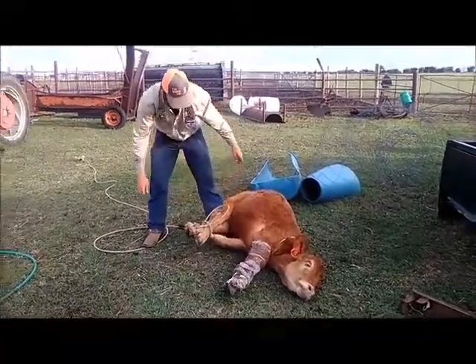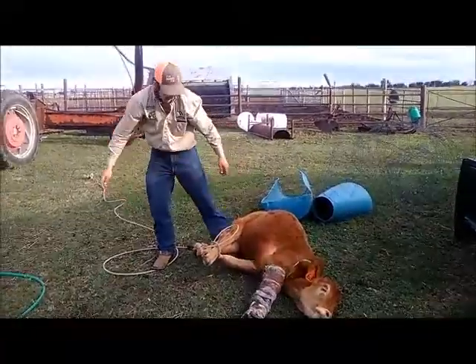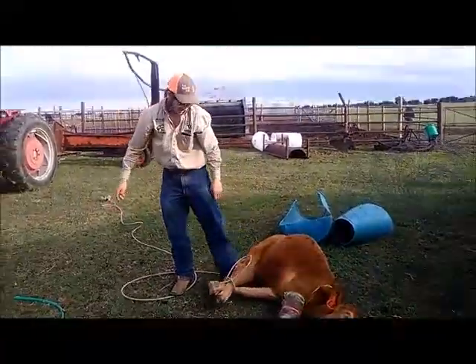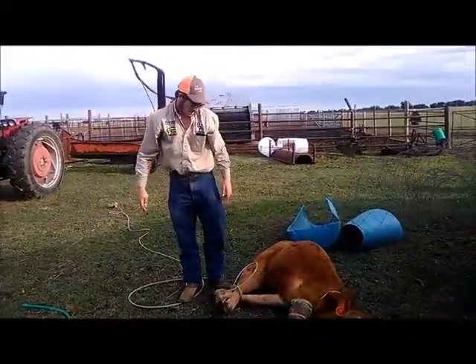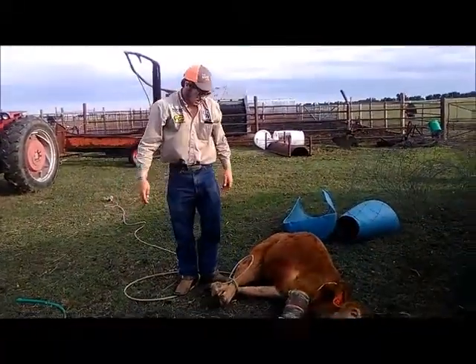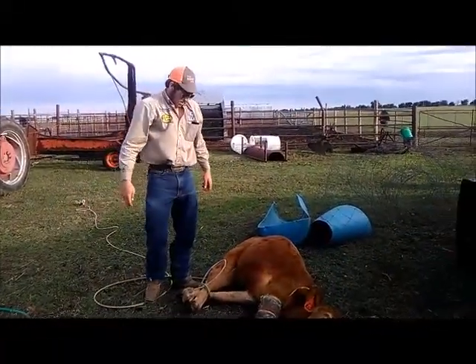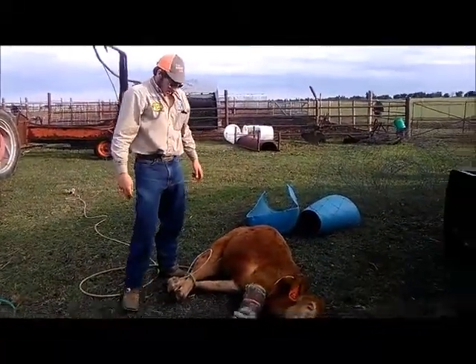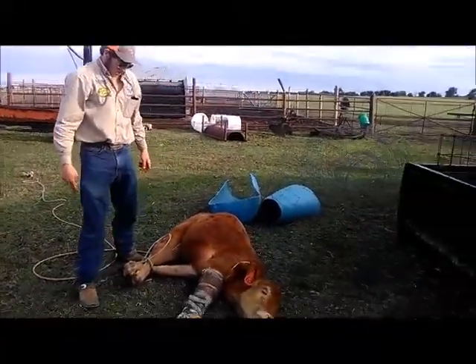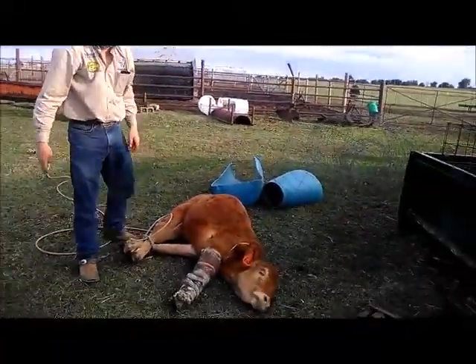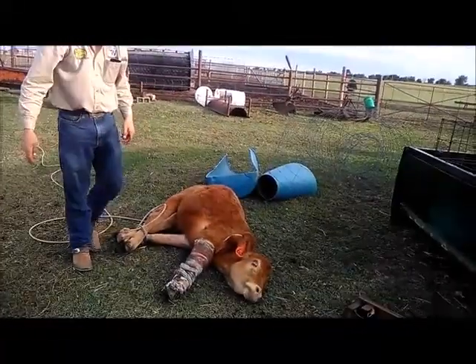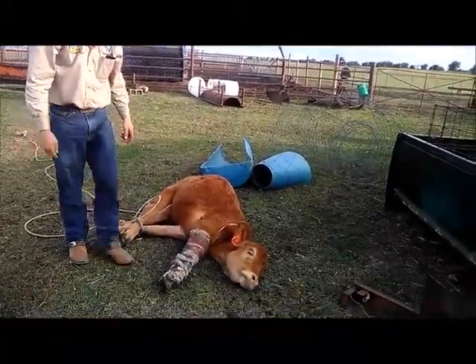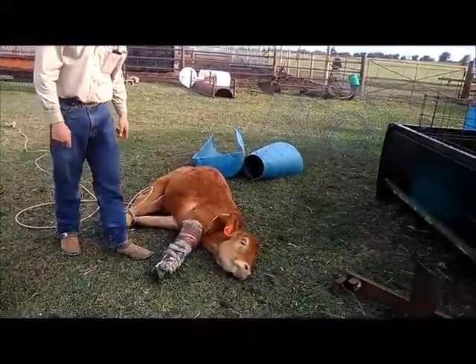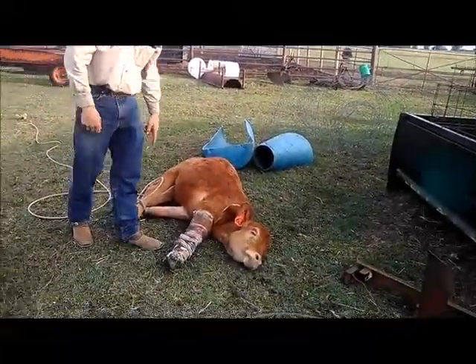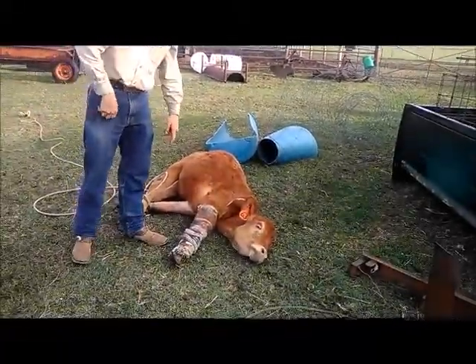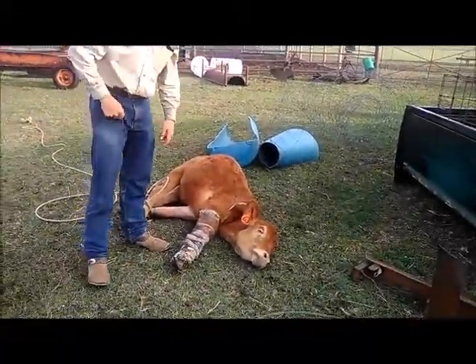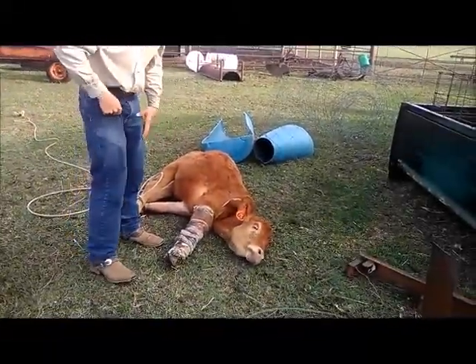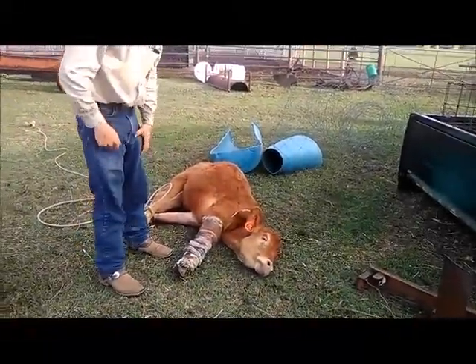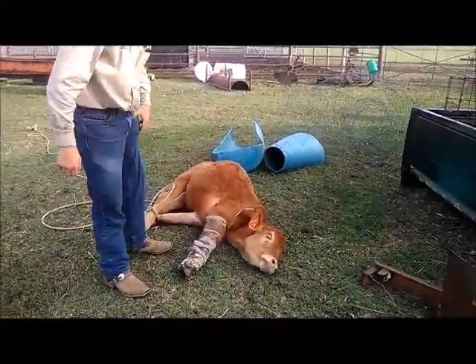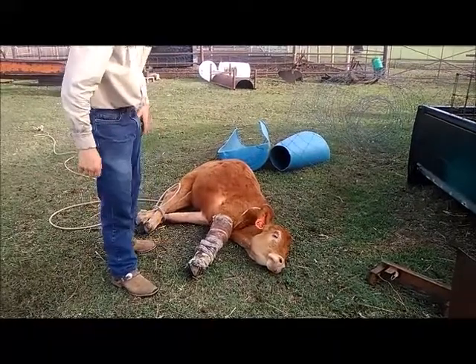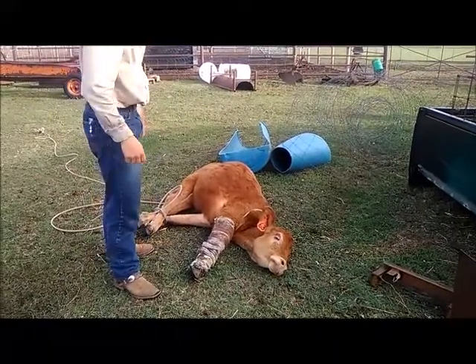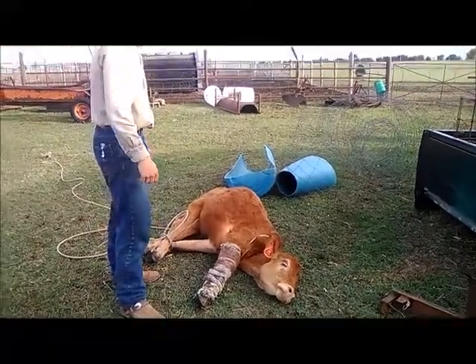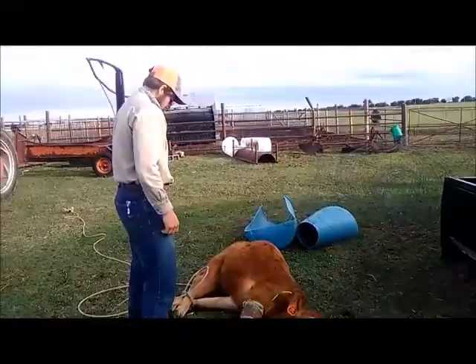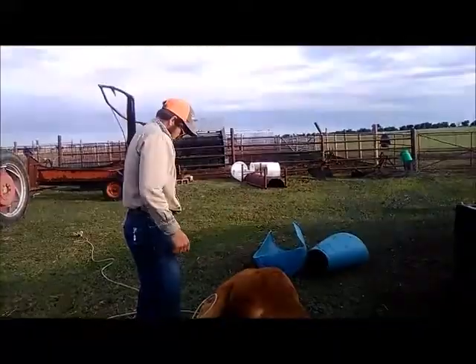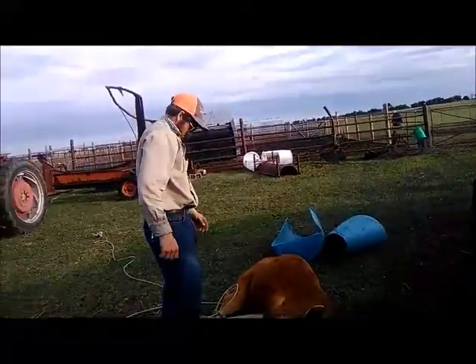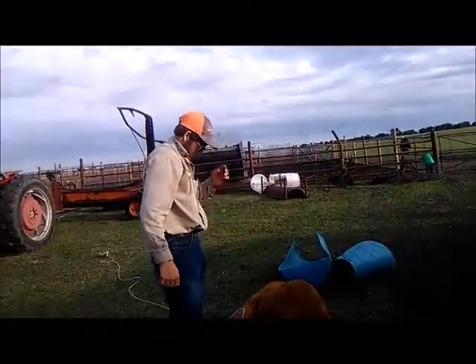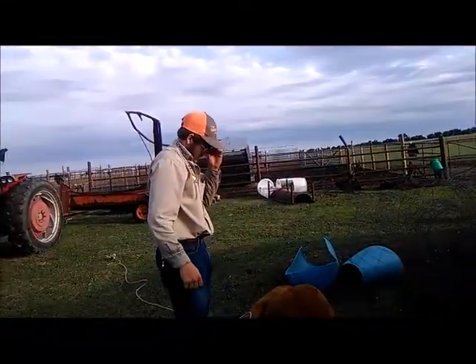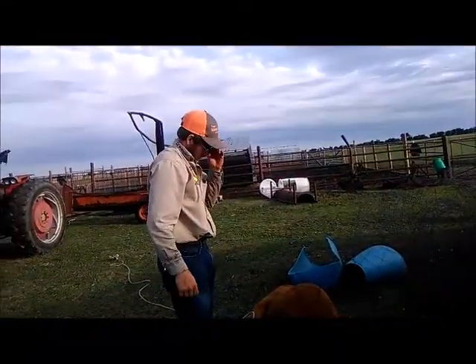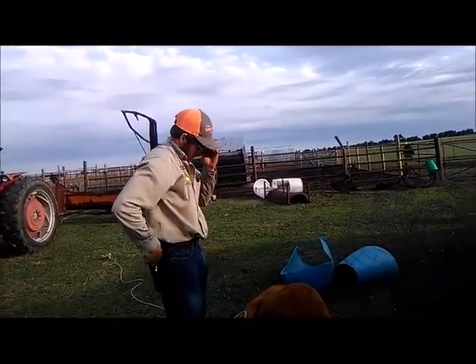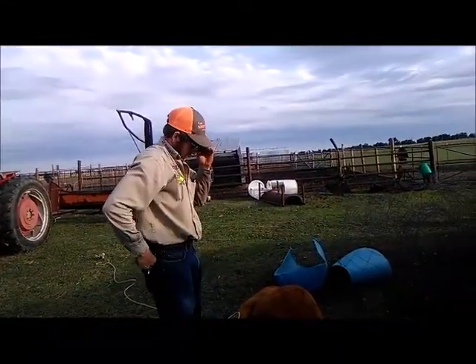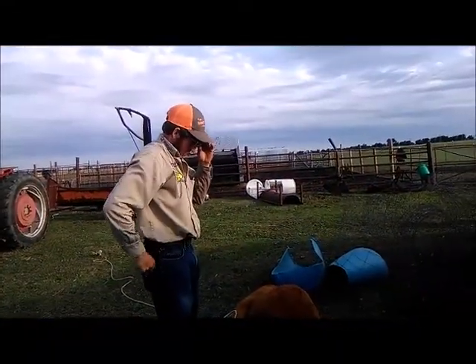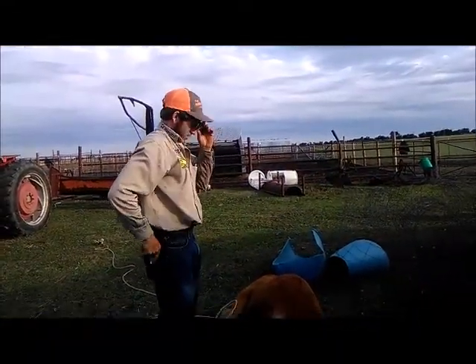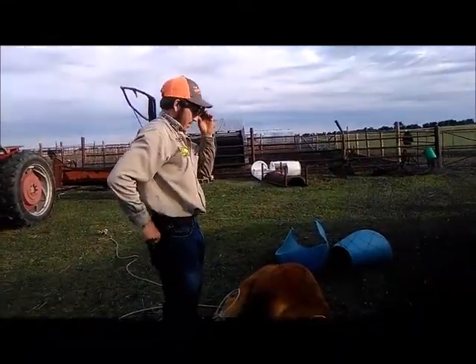All right, RJ, what are you doing? We're going to remove this cast that's on her plug. Okay, and how do you plan on doing that? I've got a sharp knife.